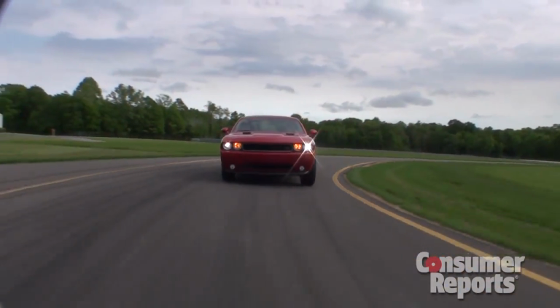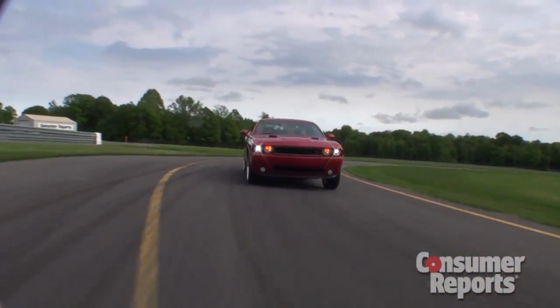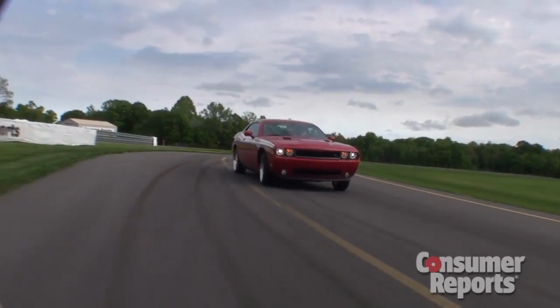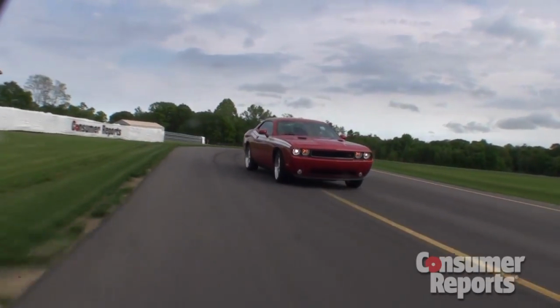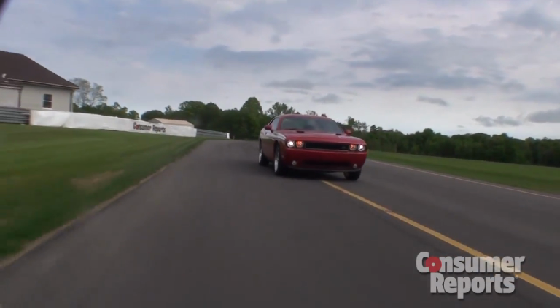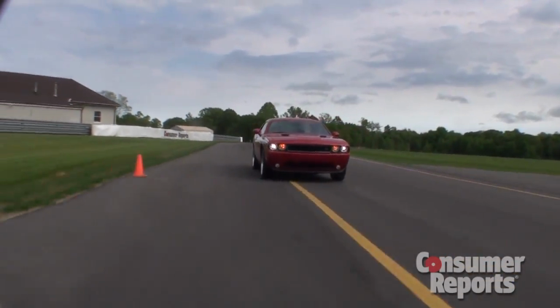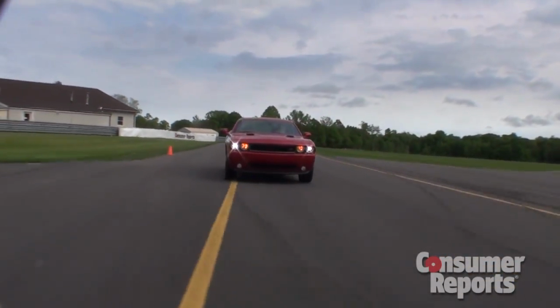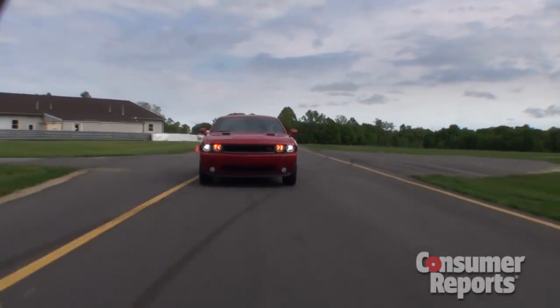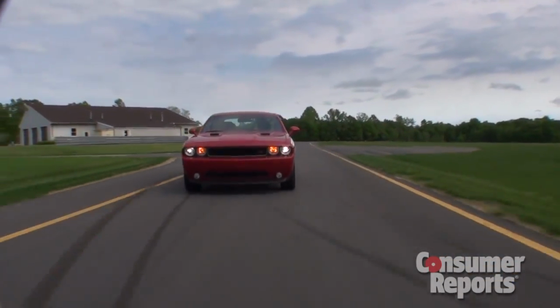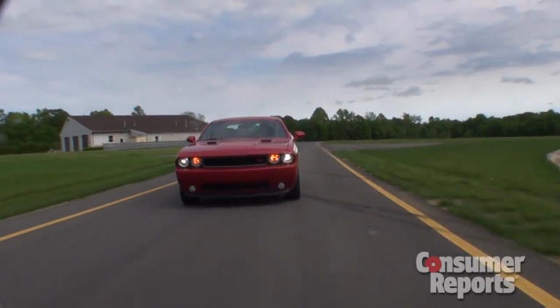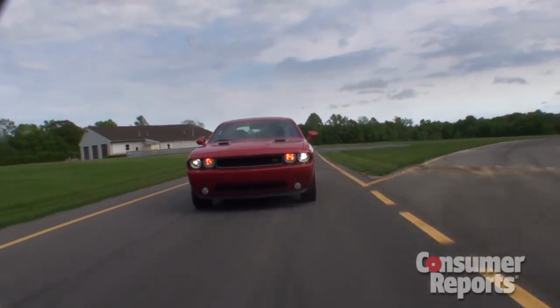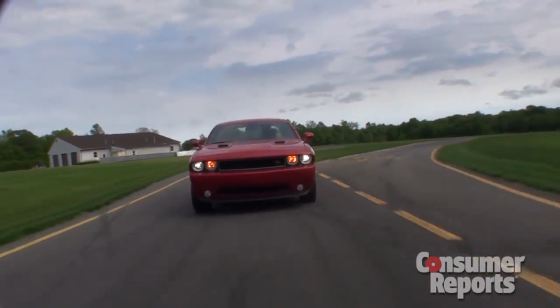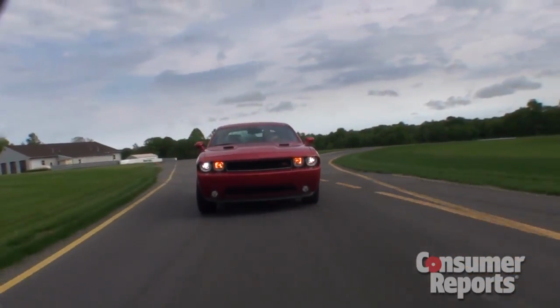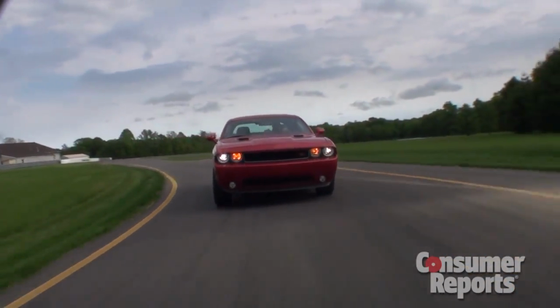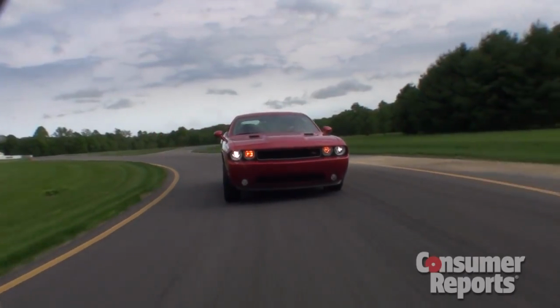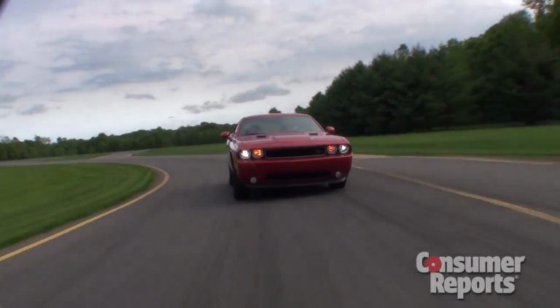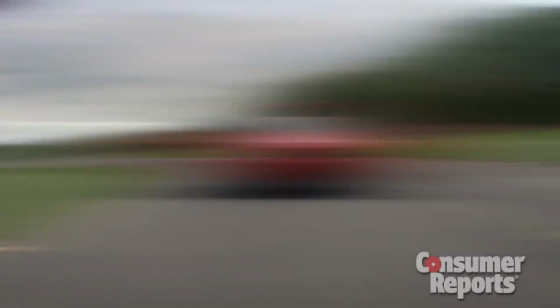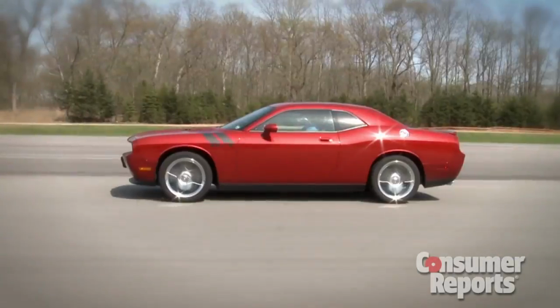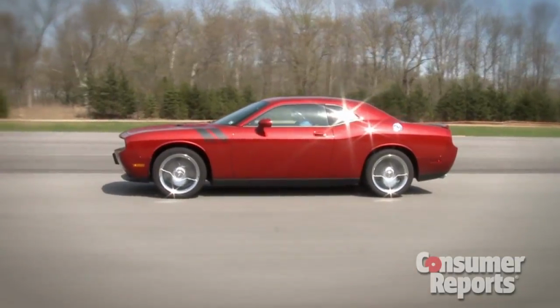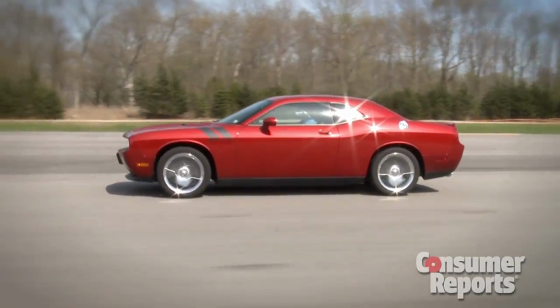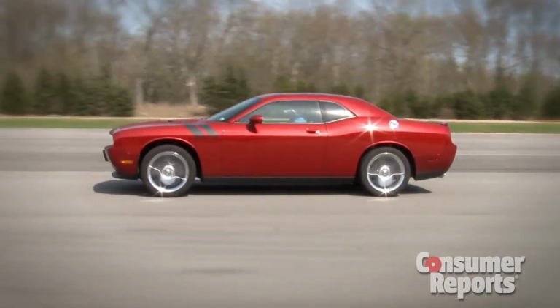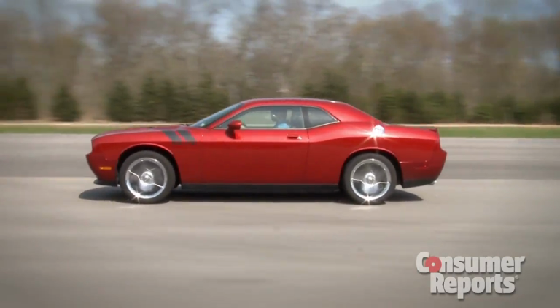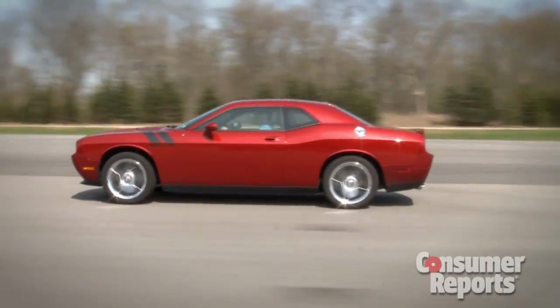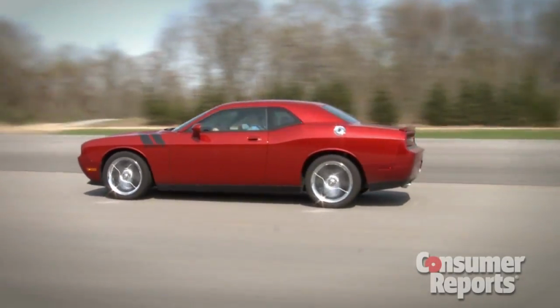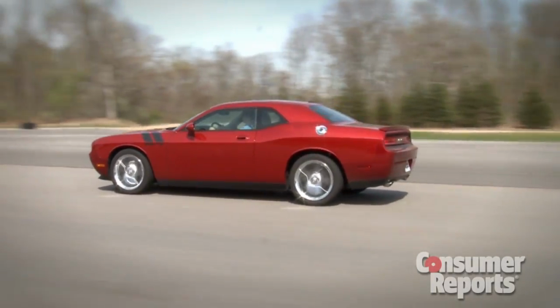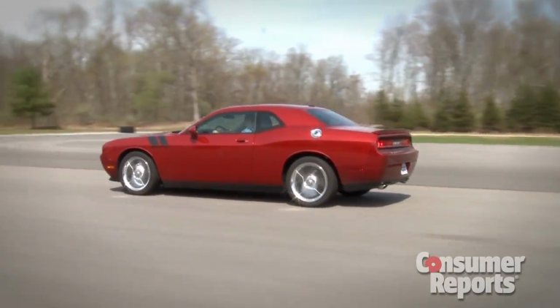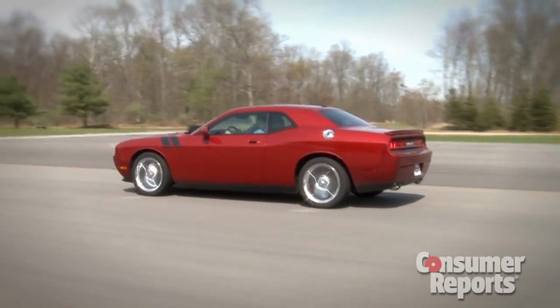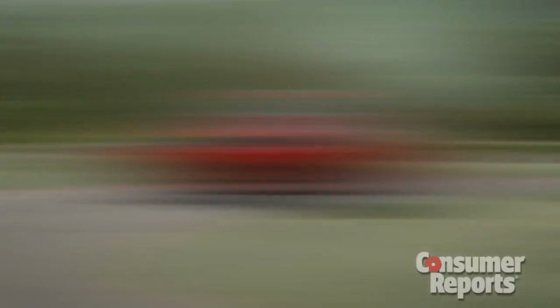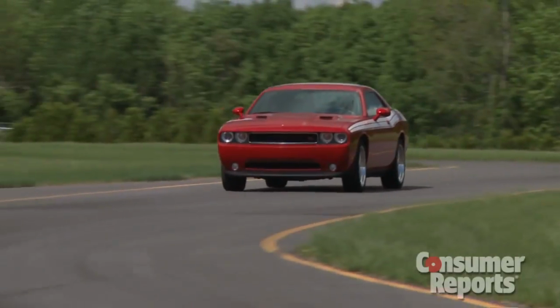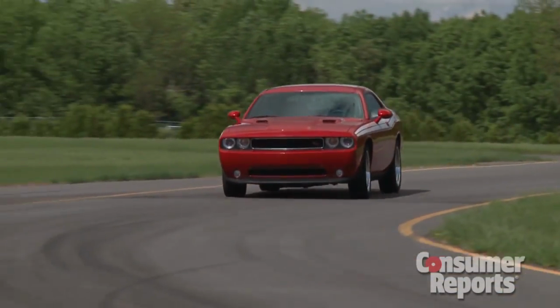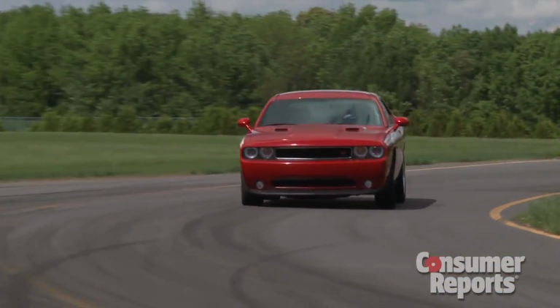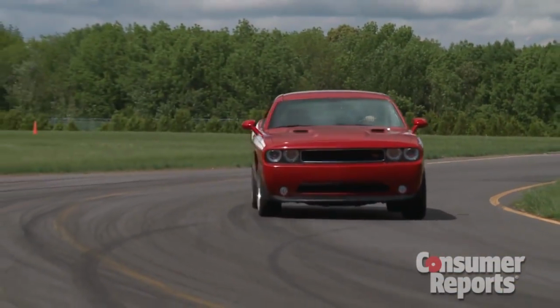Handling is a whole lot better. Steering feel — it's much more precise, it's much more responsive. In fact, the whole car feels much more tied down in the corners now. Before, it kind of felt a little more like a Ram truck than a sports car. Now it's much more engaging to drive.